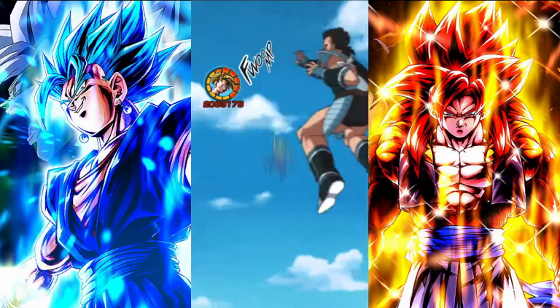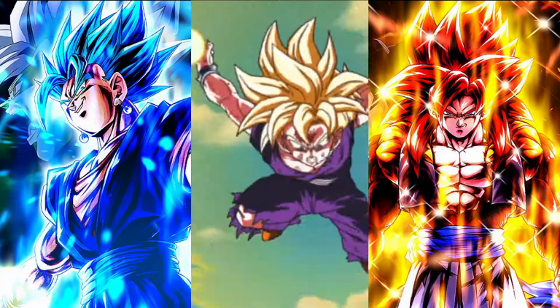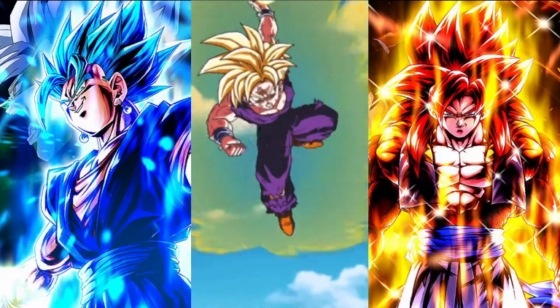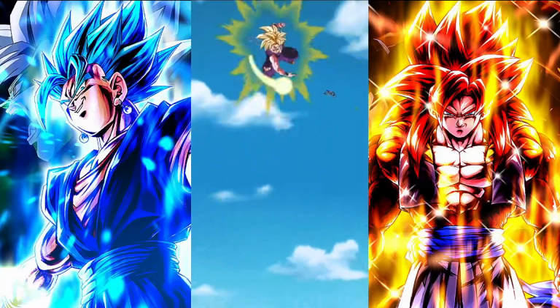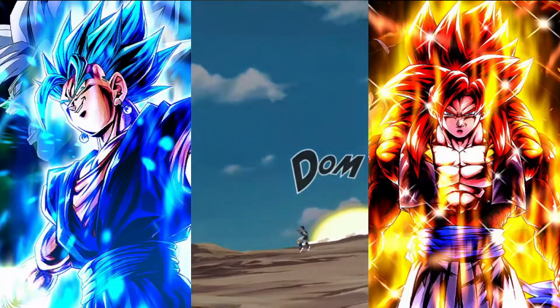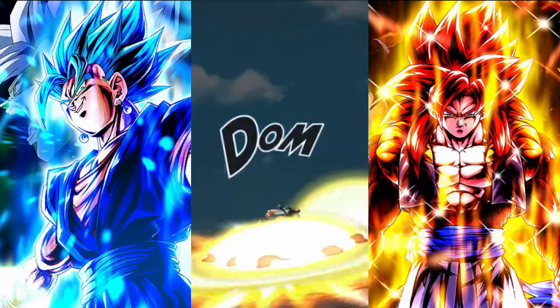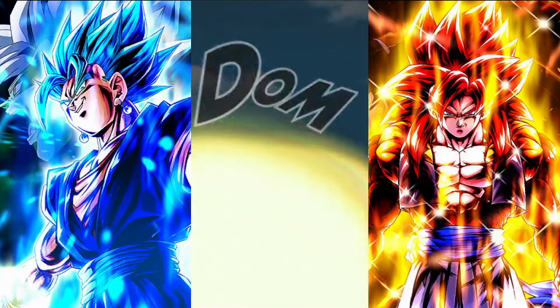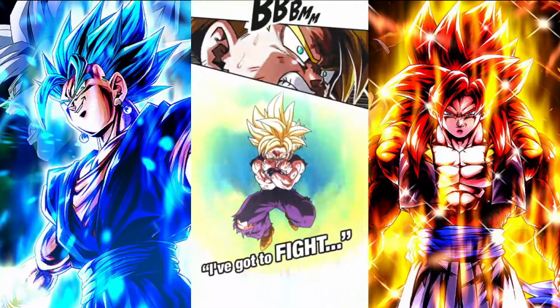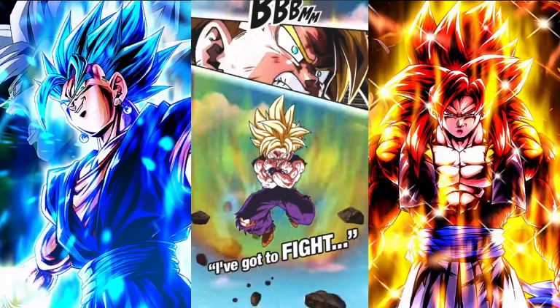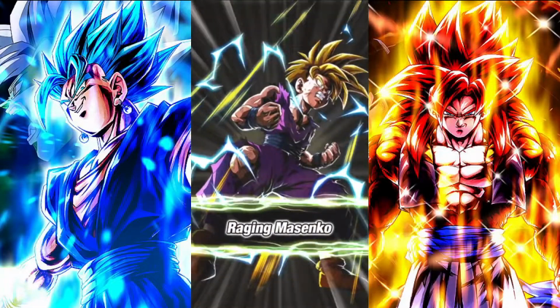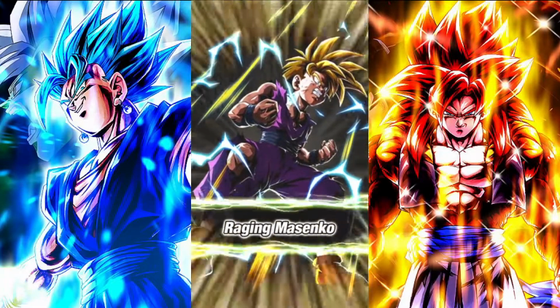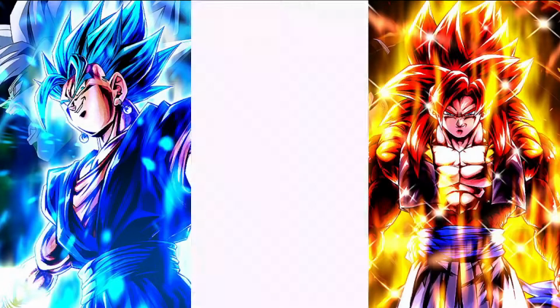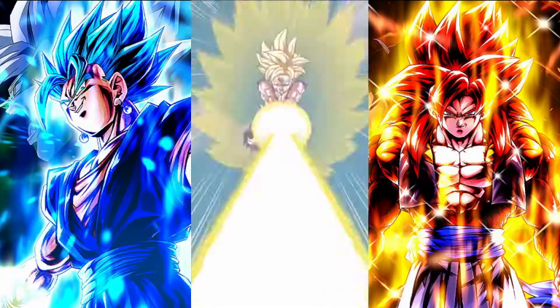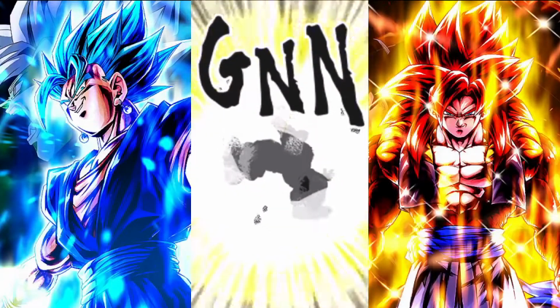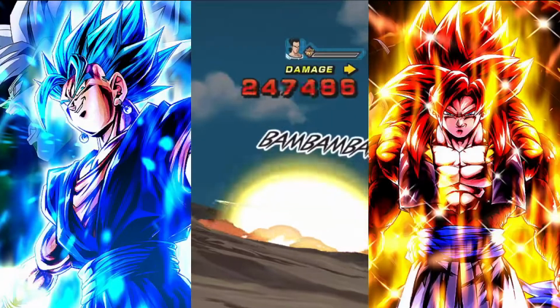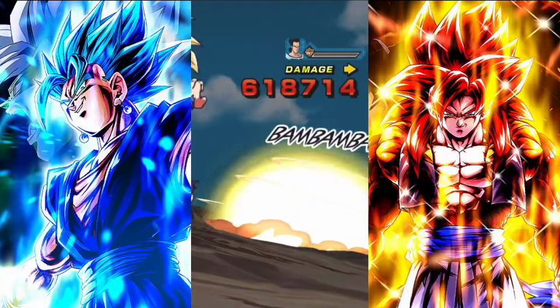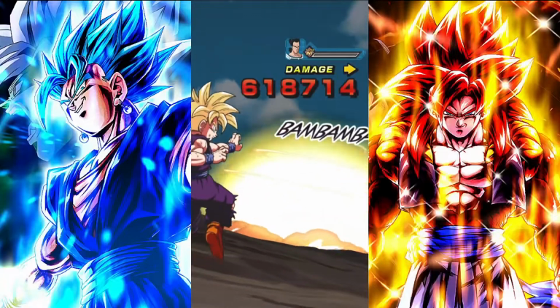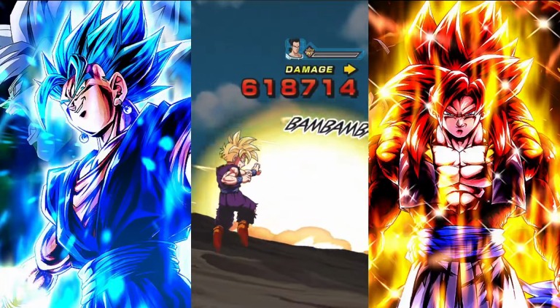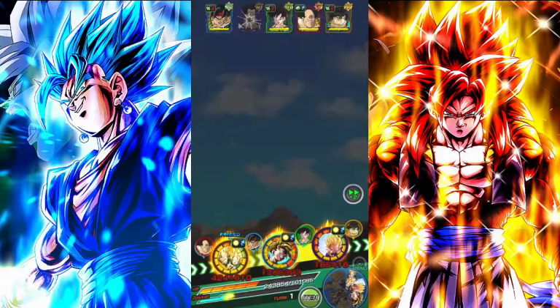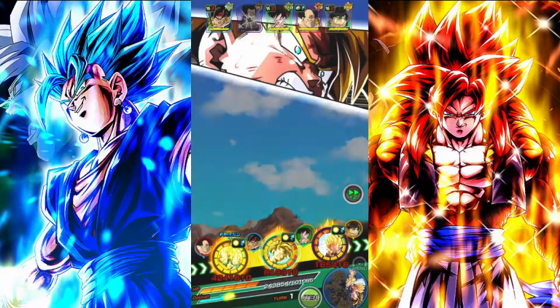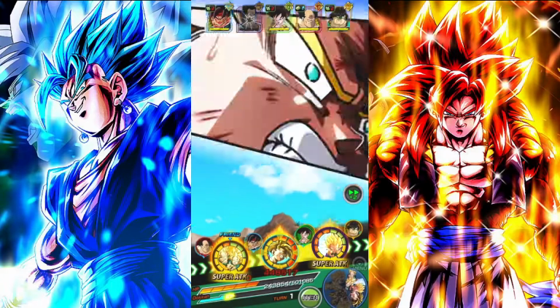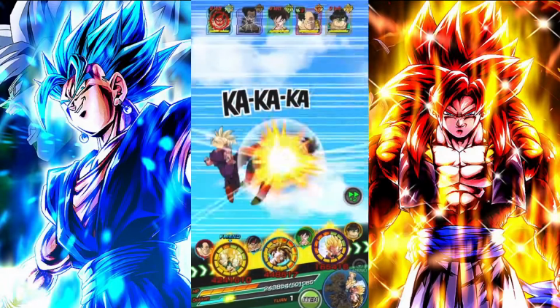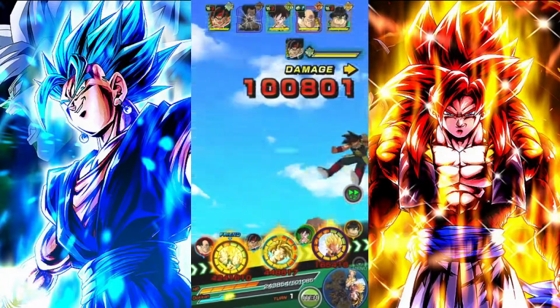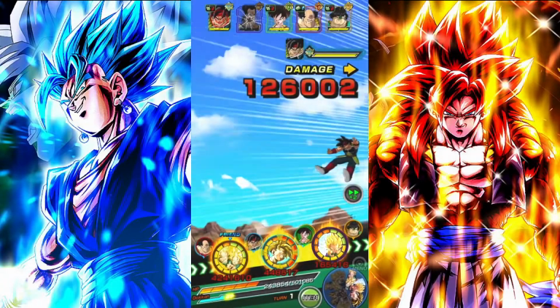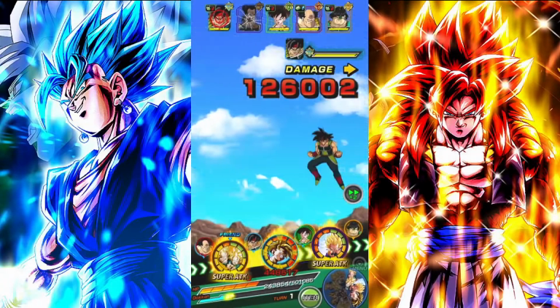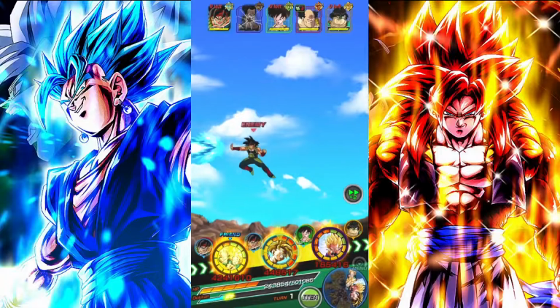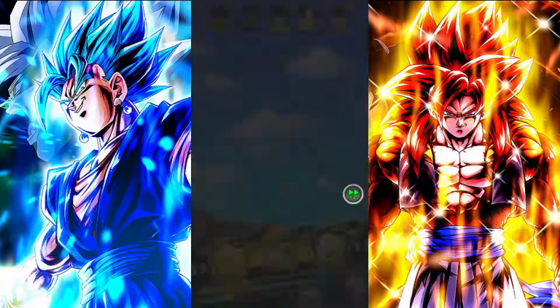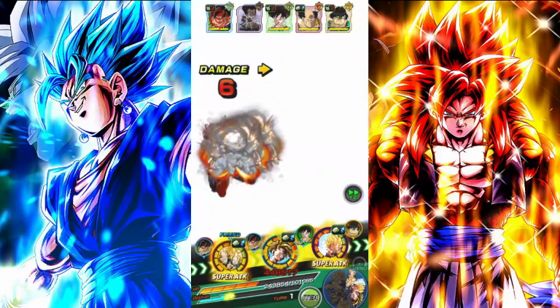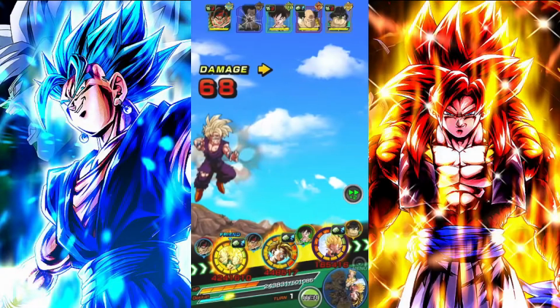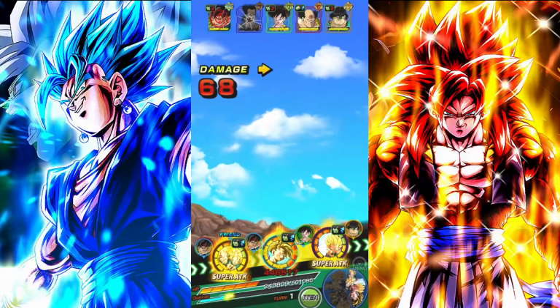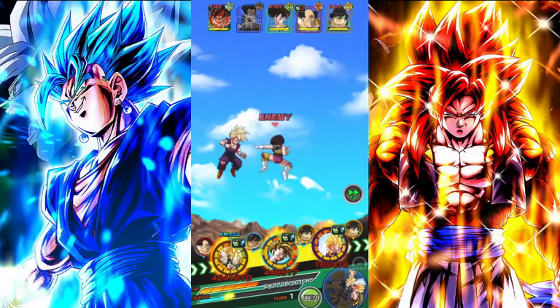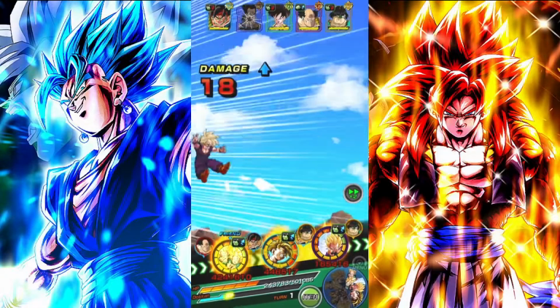I should not have focused on Tora. I mean, 2 mil isn't the biggest waste of attack stats, but it's a waste nonetheless. If Fasha supers, they were probably gone.